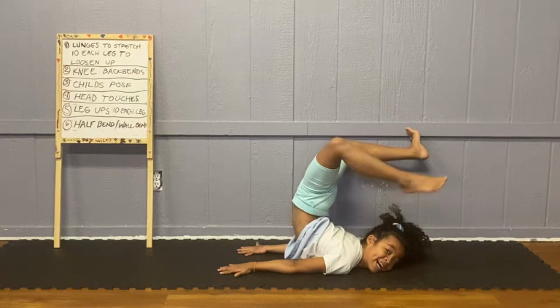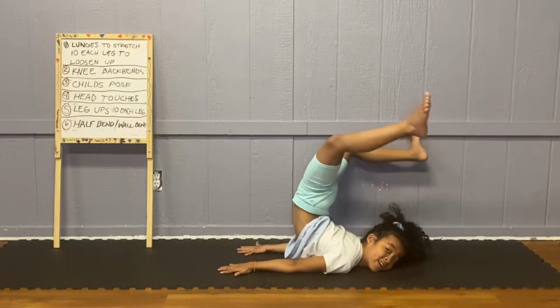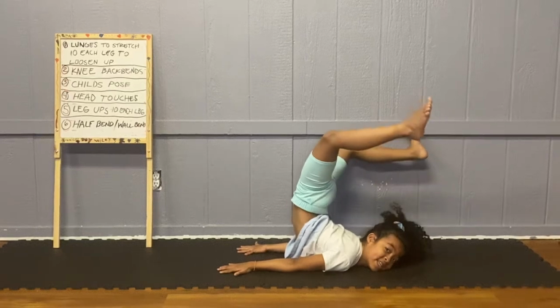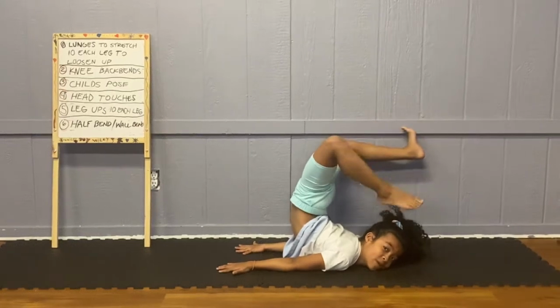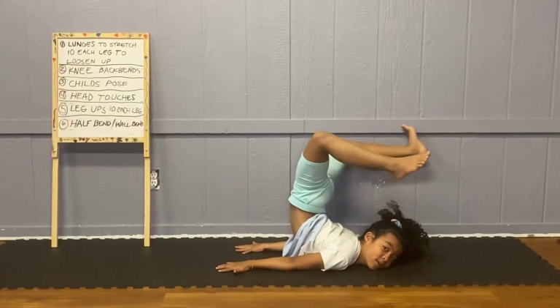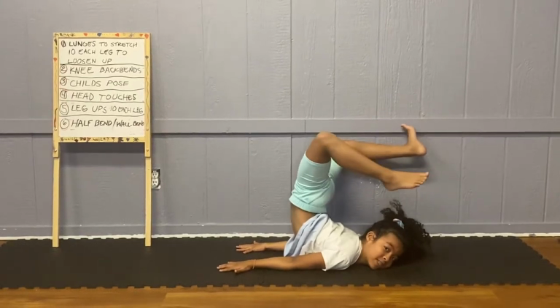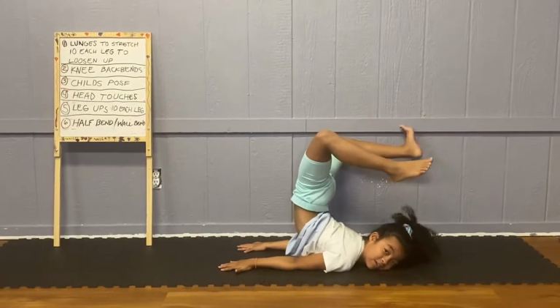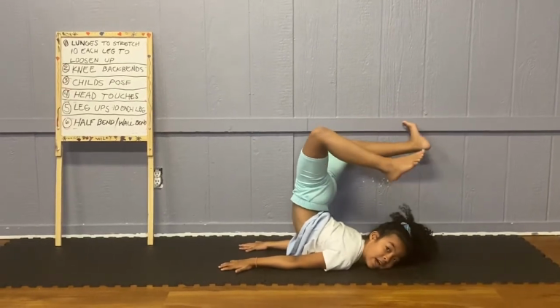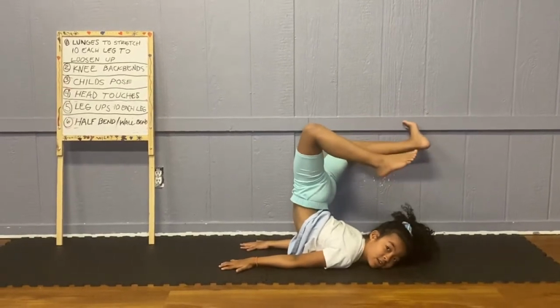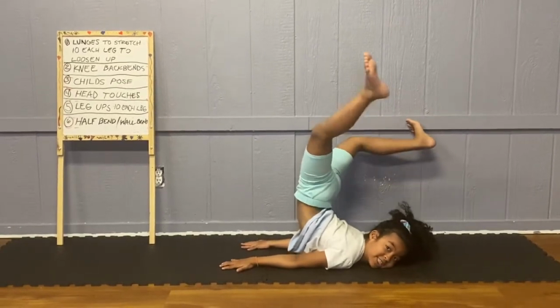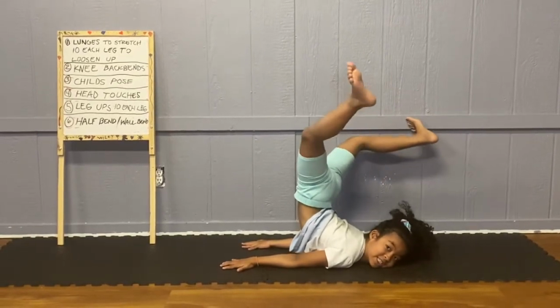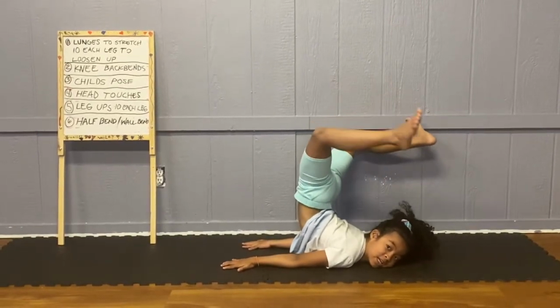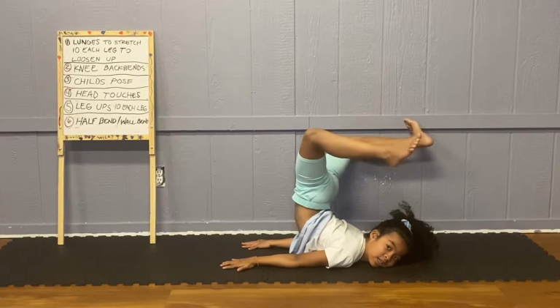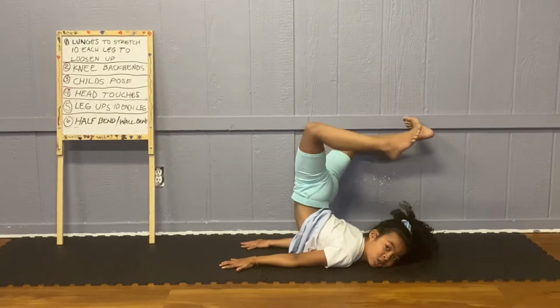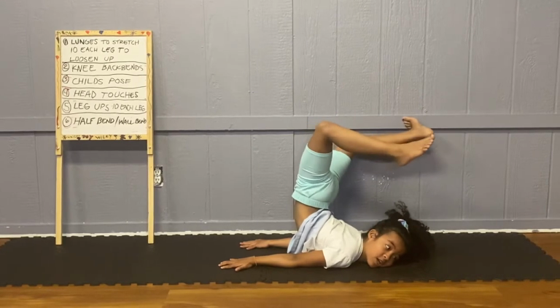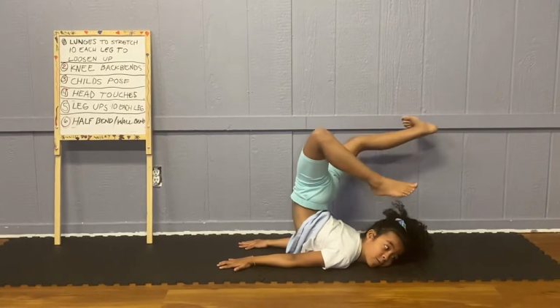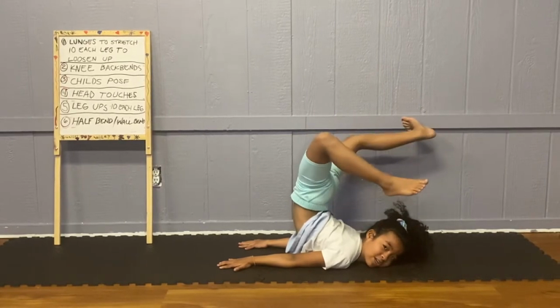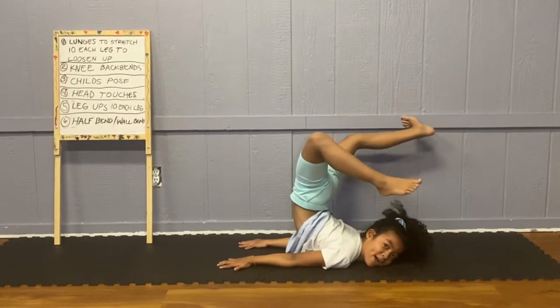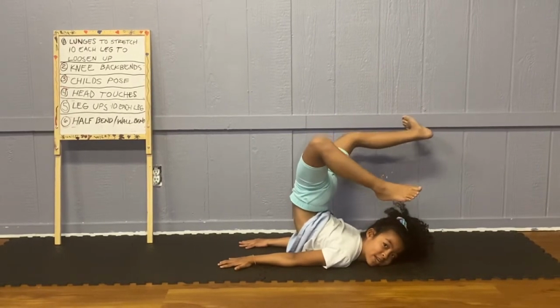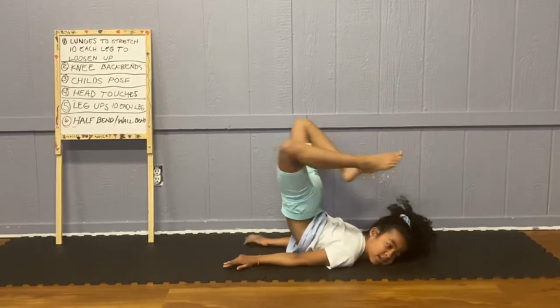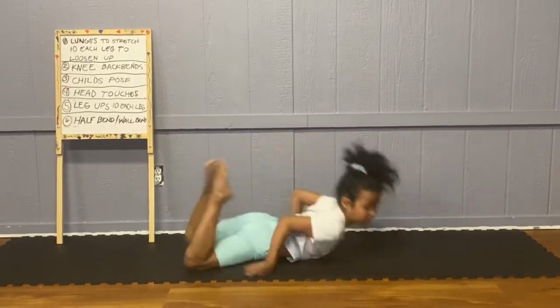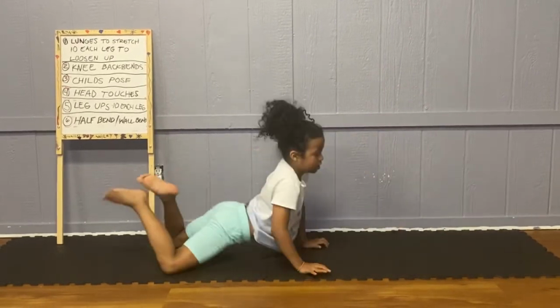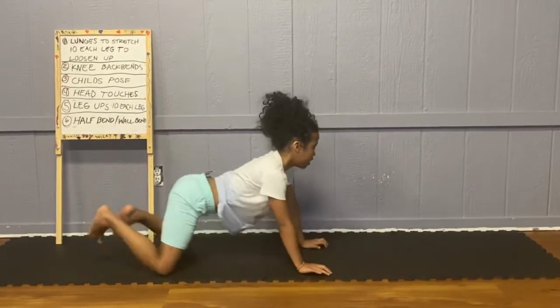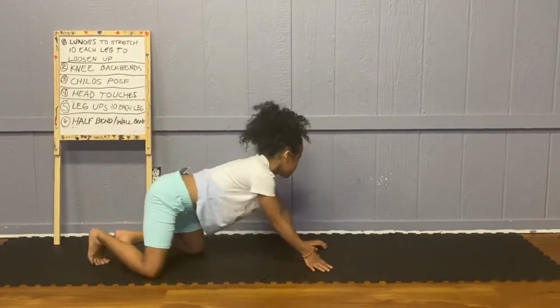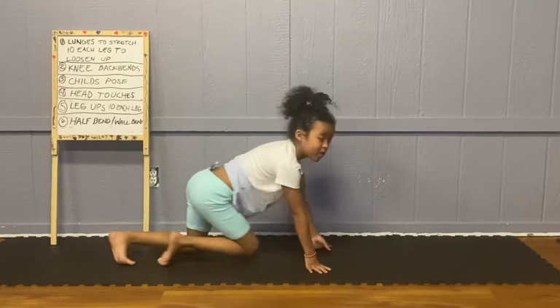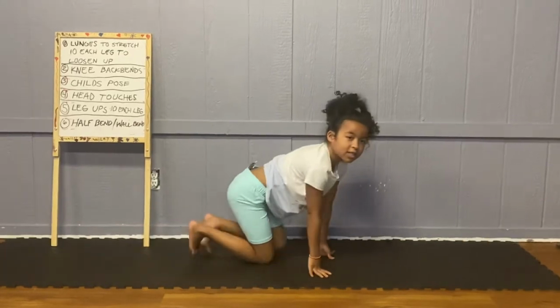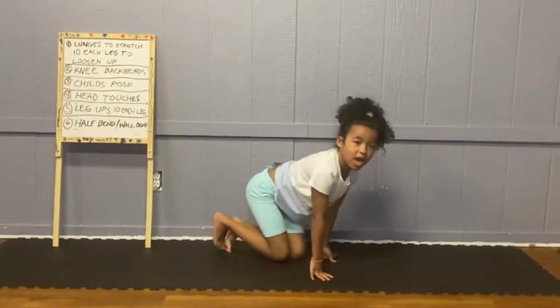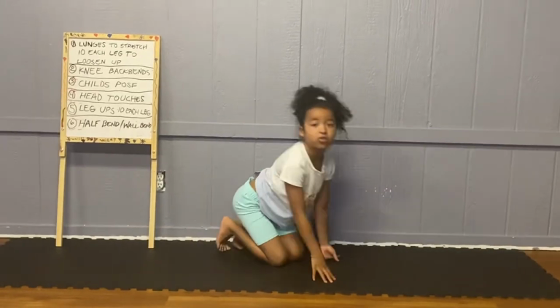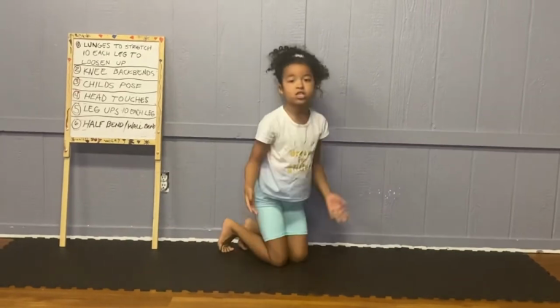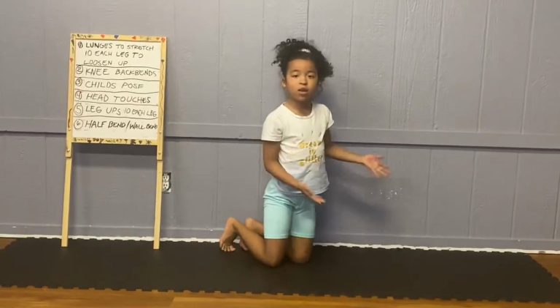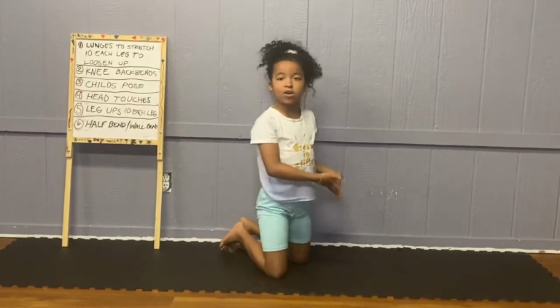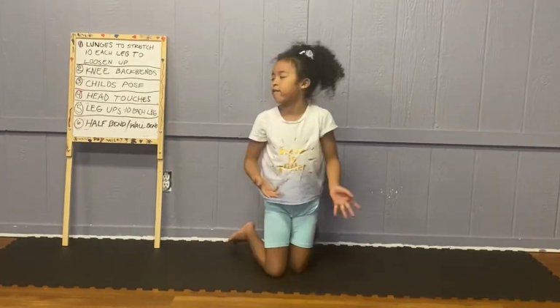Hi guys, today we are going to learn how to do this exact chin stand, which I call half bed.